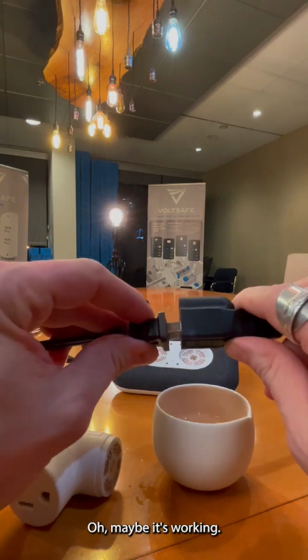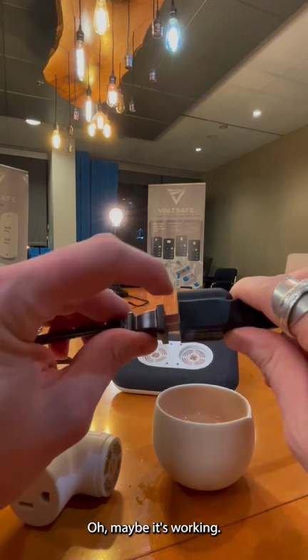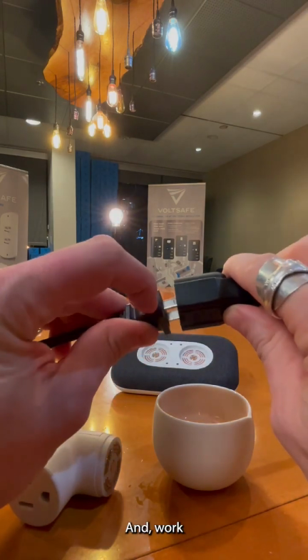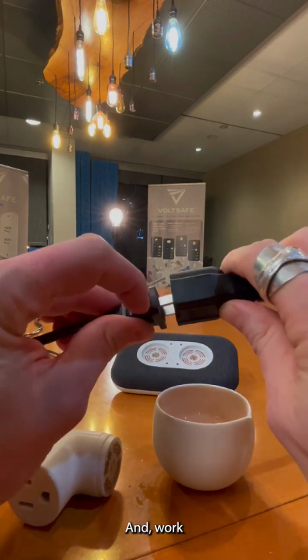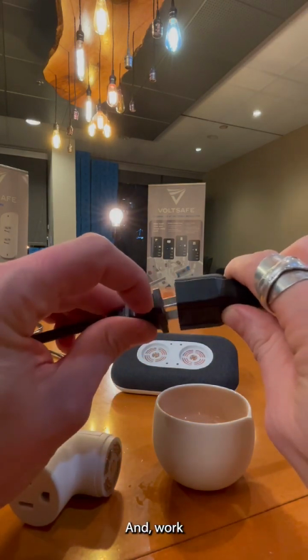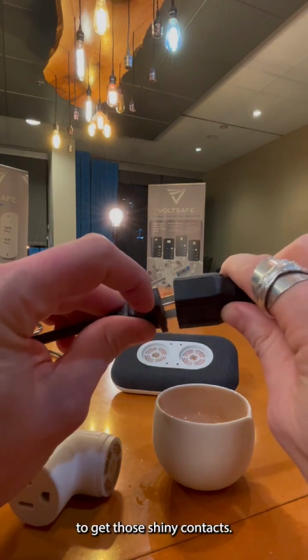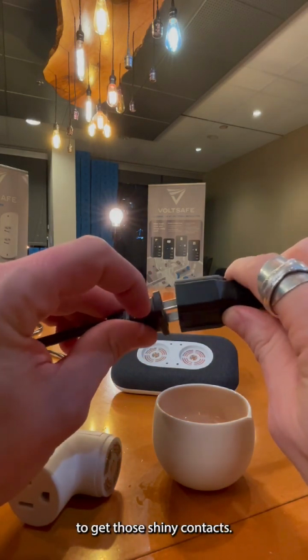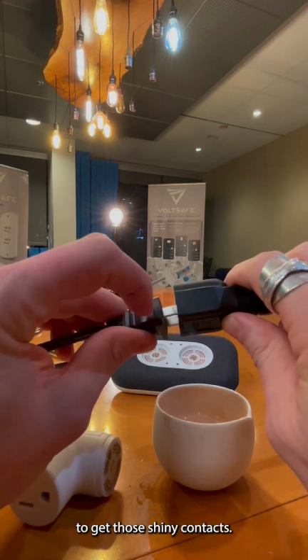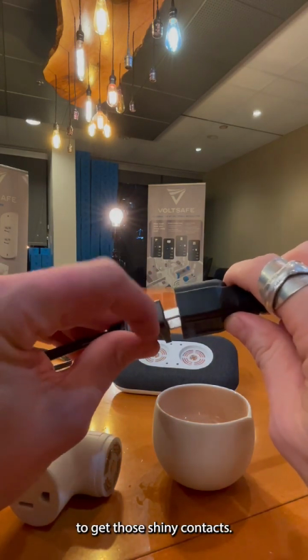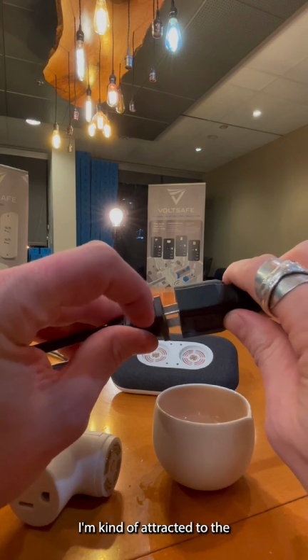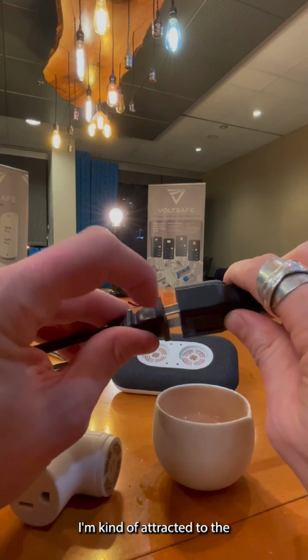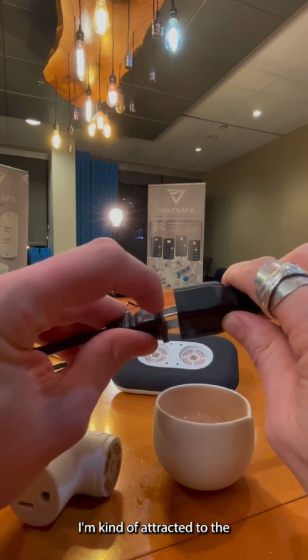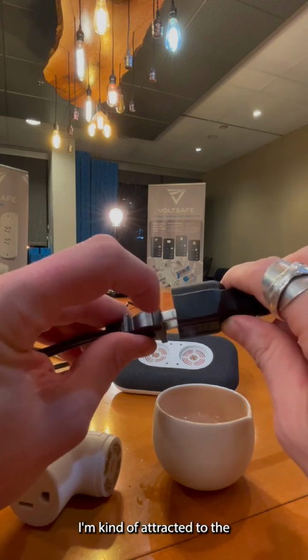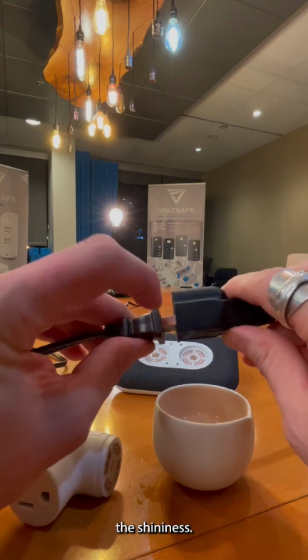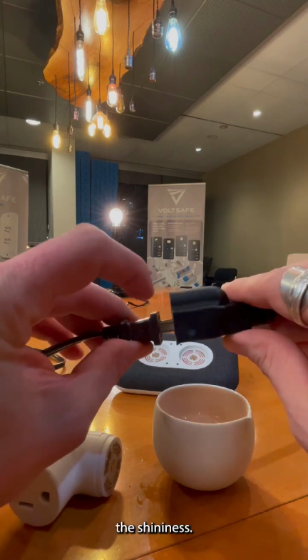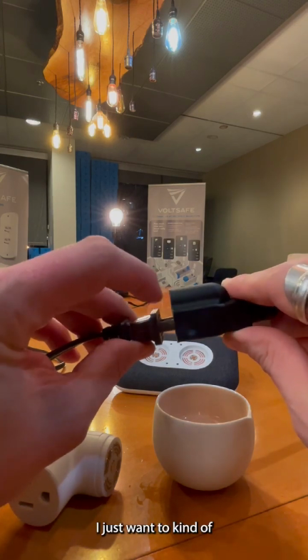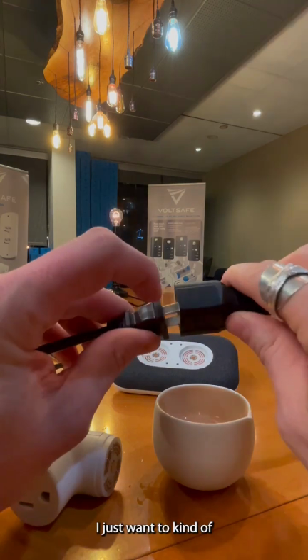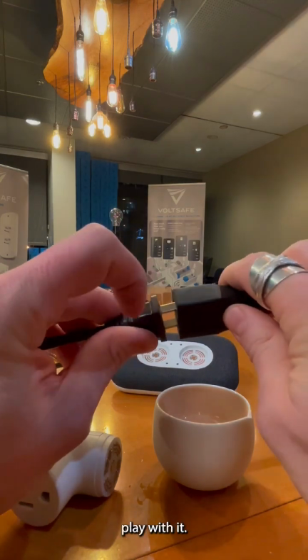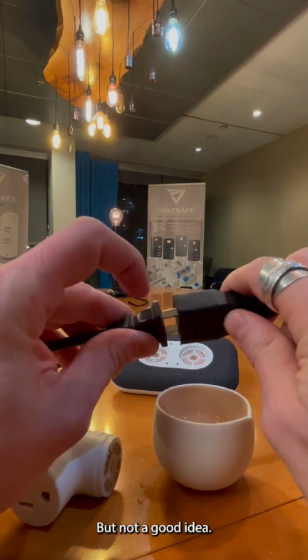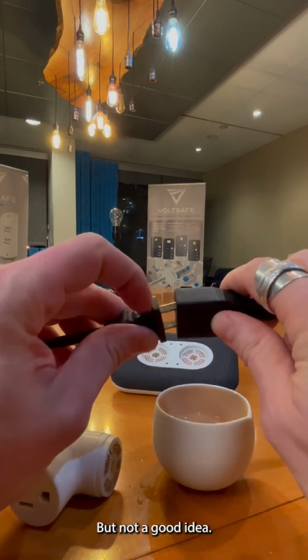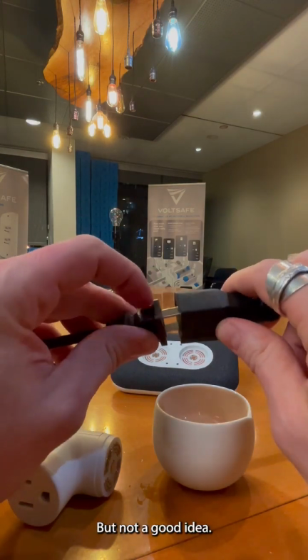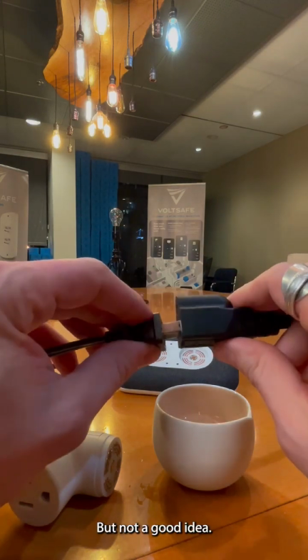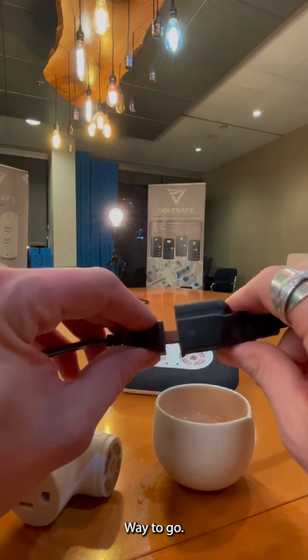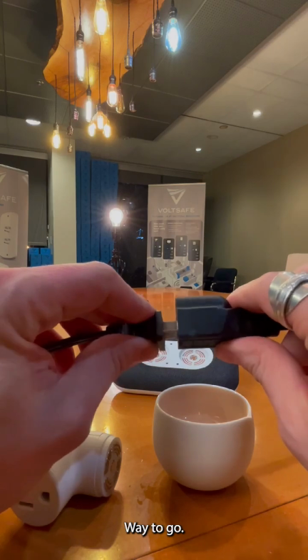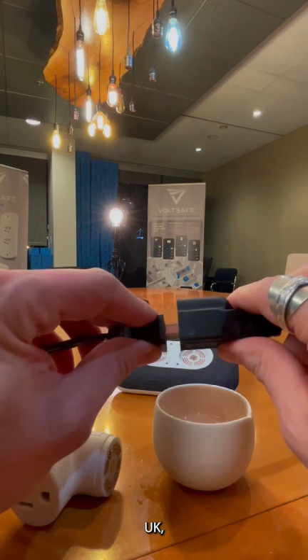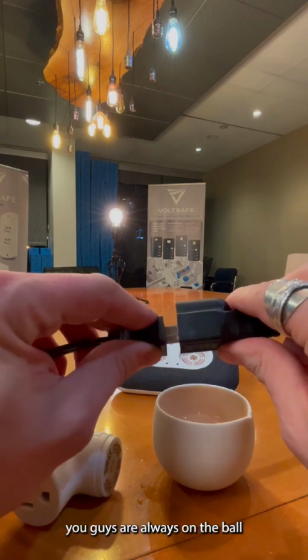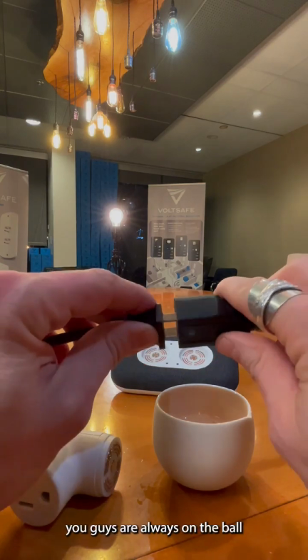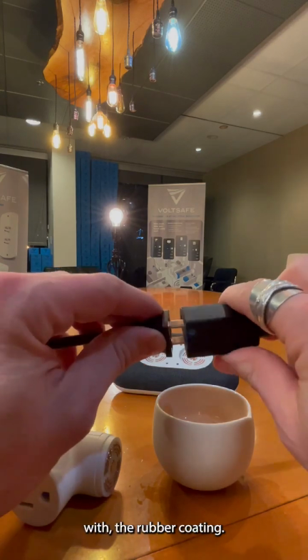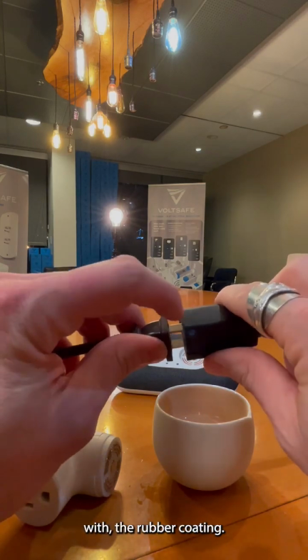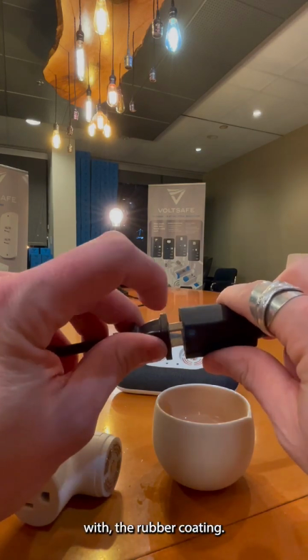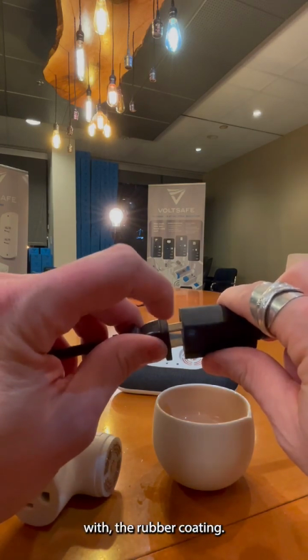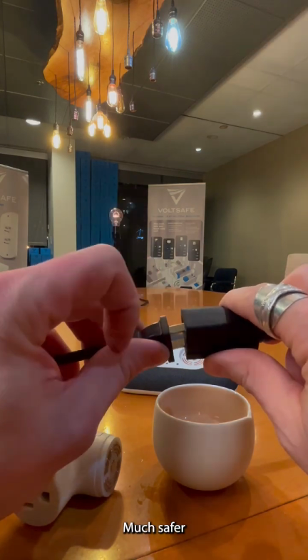Maybe it's working a little too good. Those shiny contacts — I'm kind of attracted to the shininess. I just want to kind of play with it, but not a good idea. Way to go, UK. You guys are always on the ball with the rubber coating. Much safer.